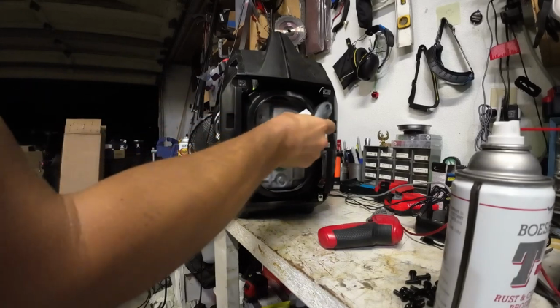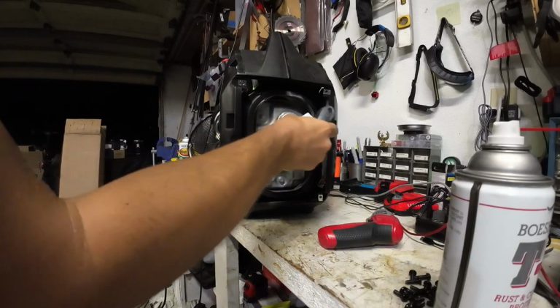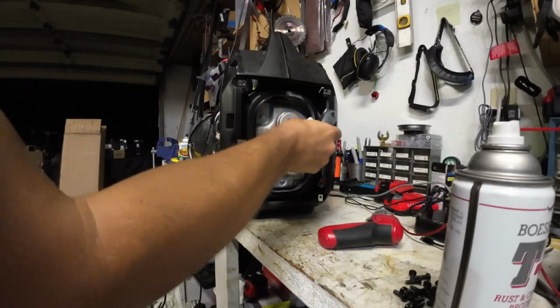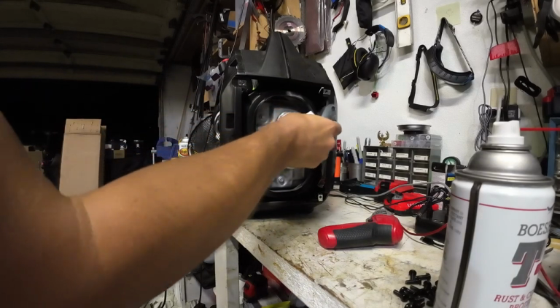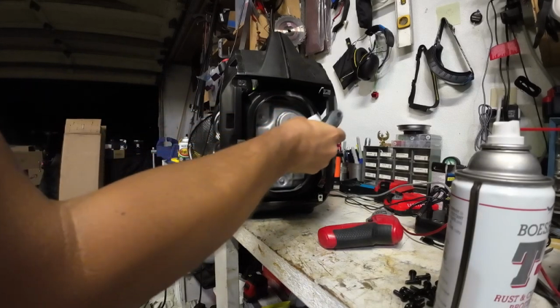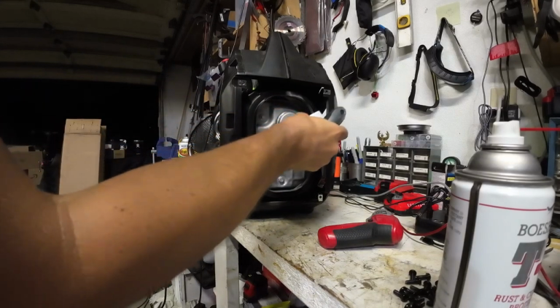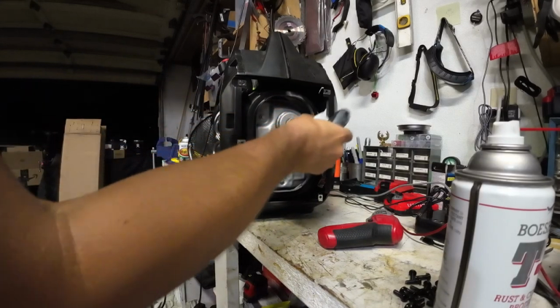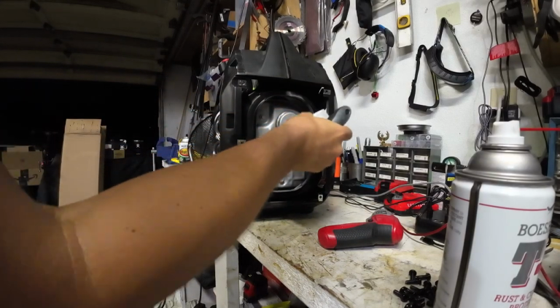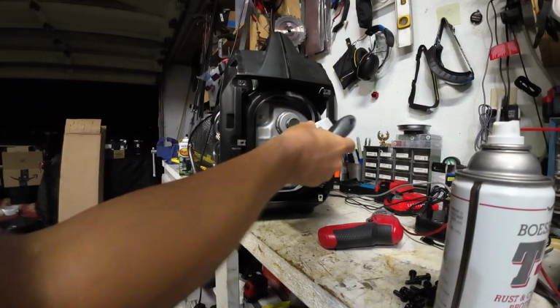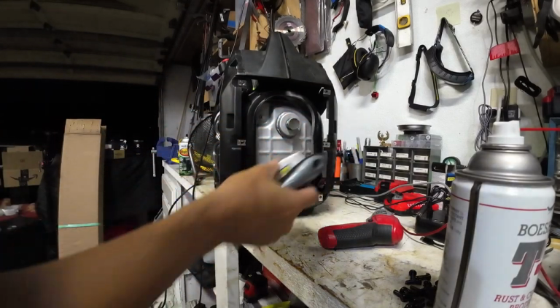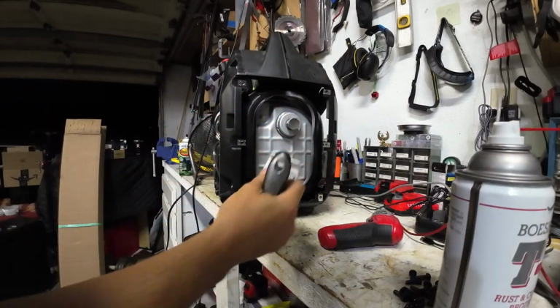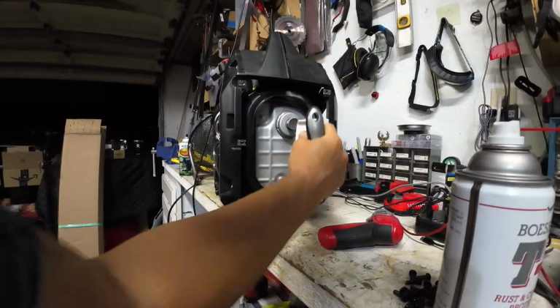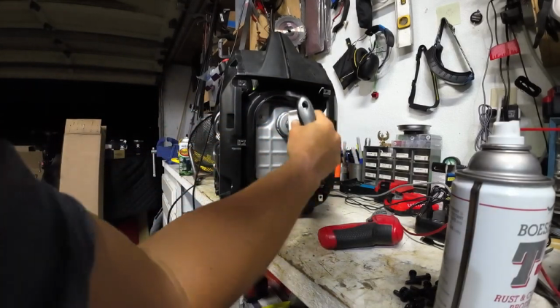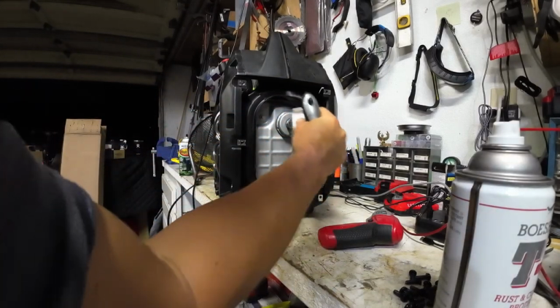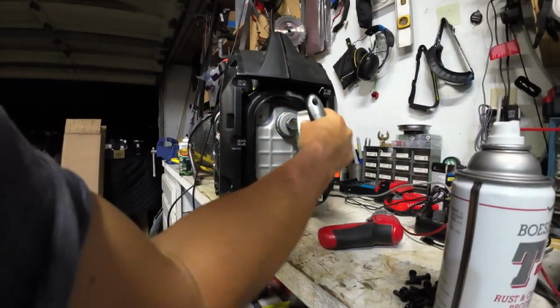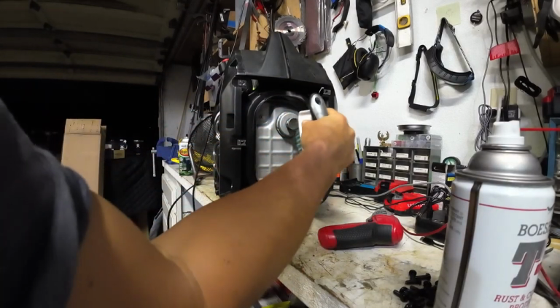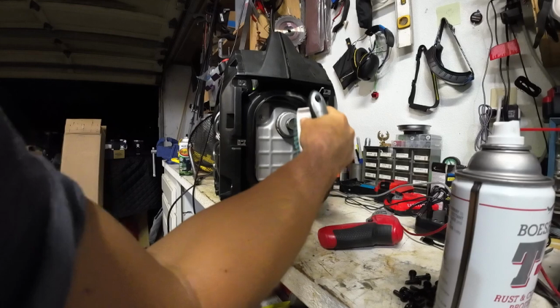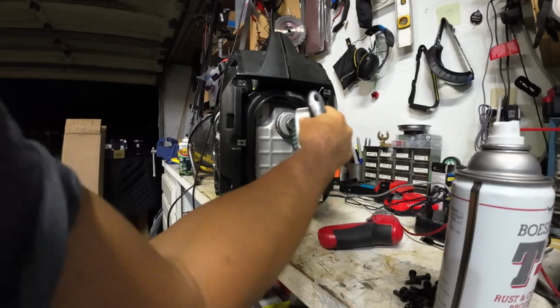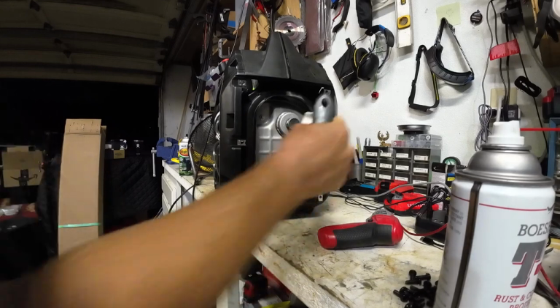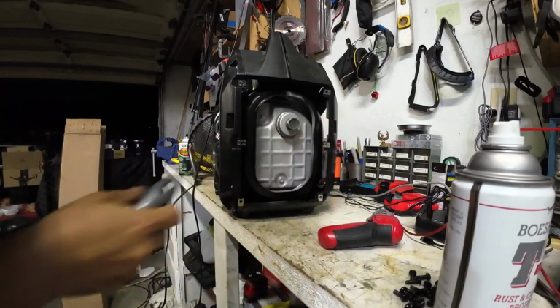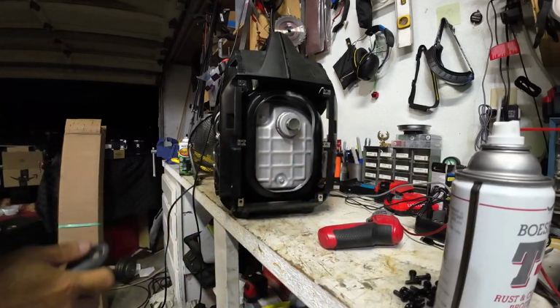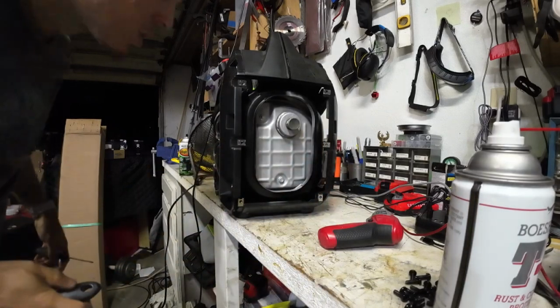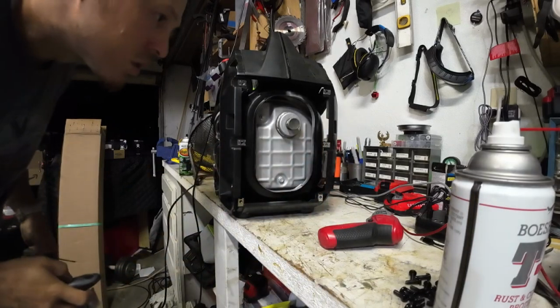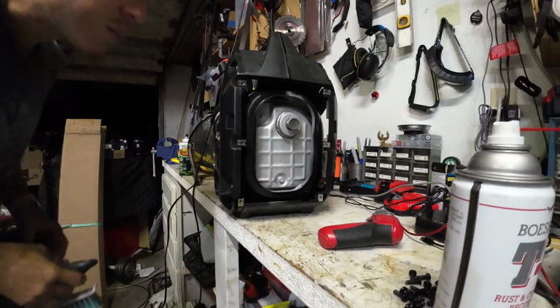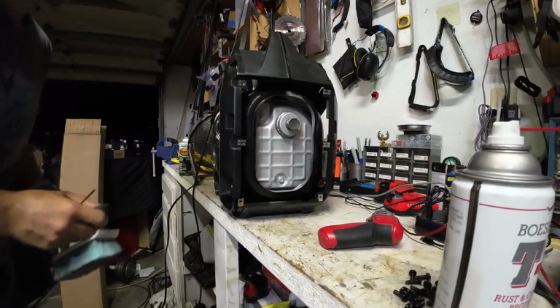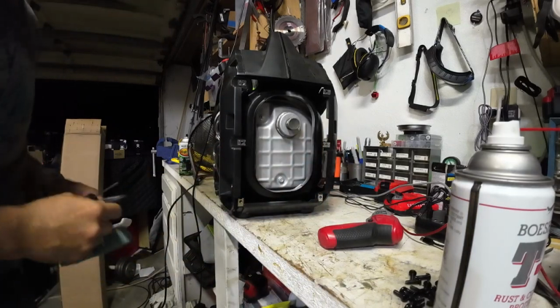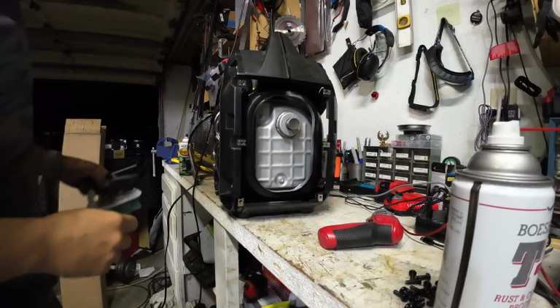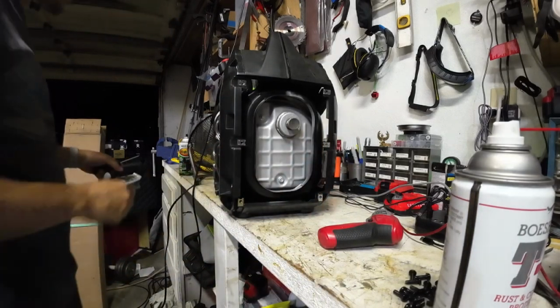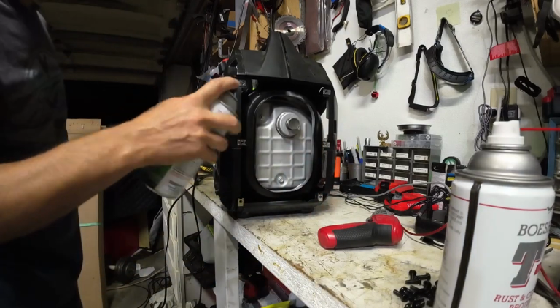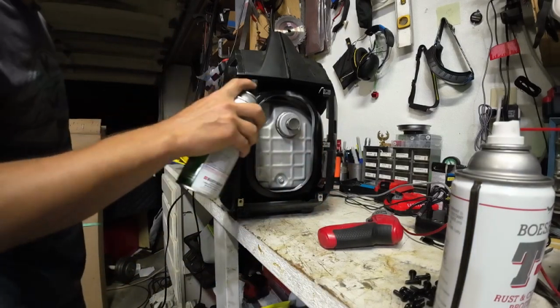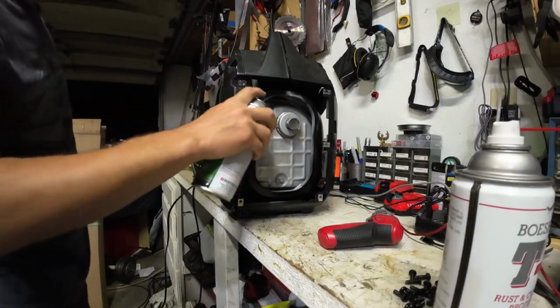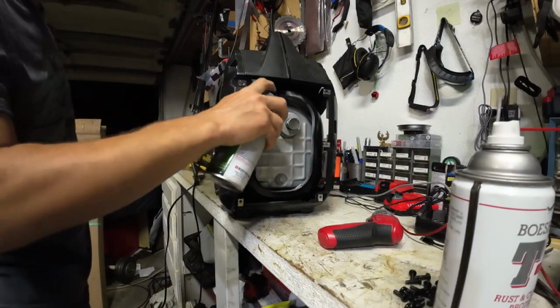What I'm doing here is dabbing the exit of the exhaust with grease, just to make sure we're not adding any back pressure there.